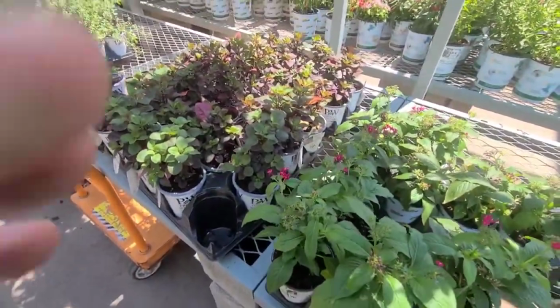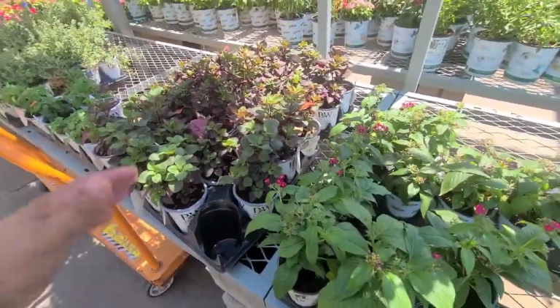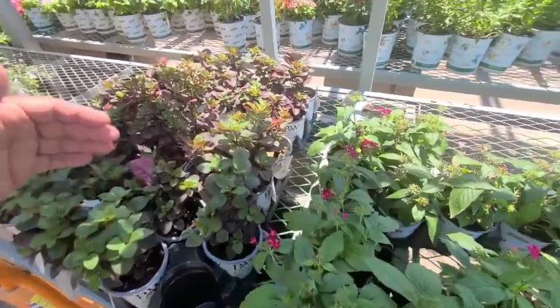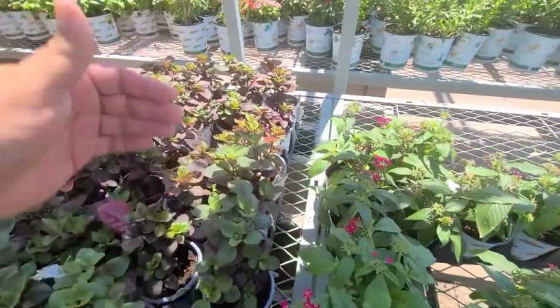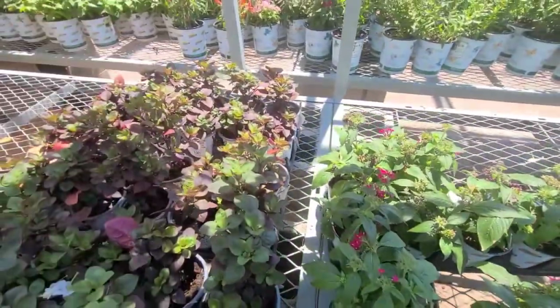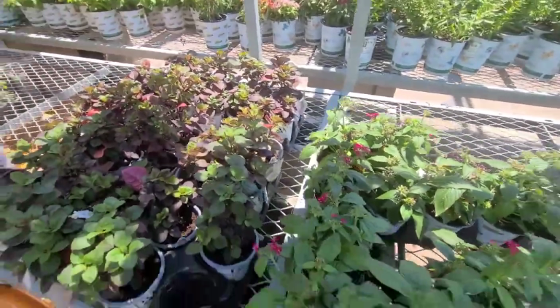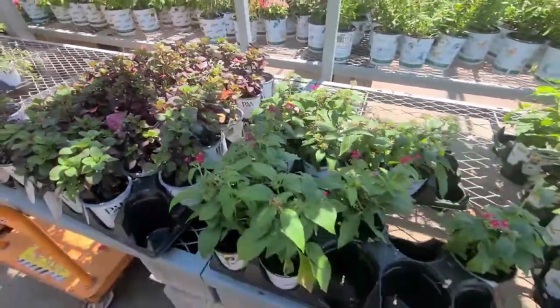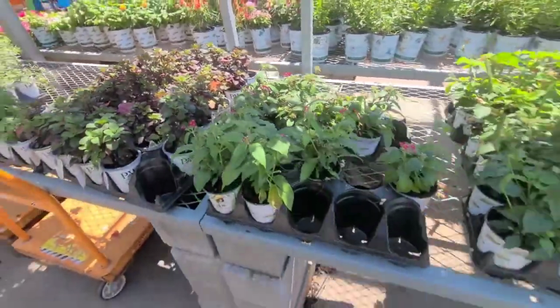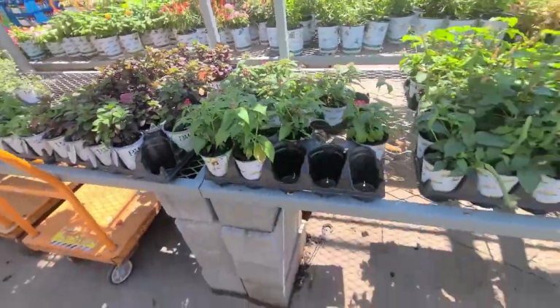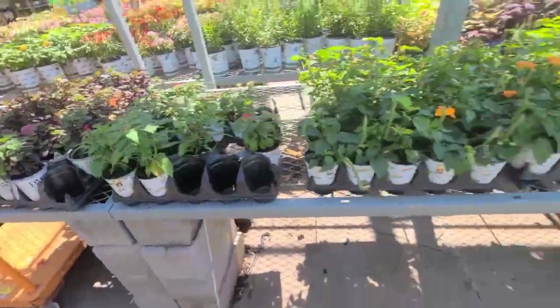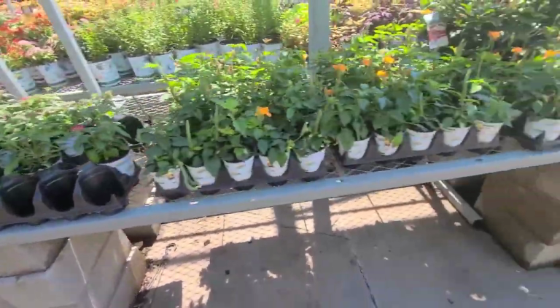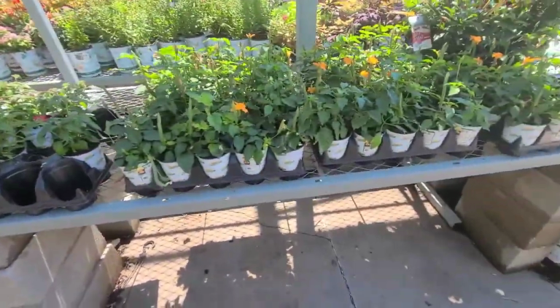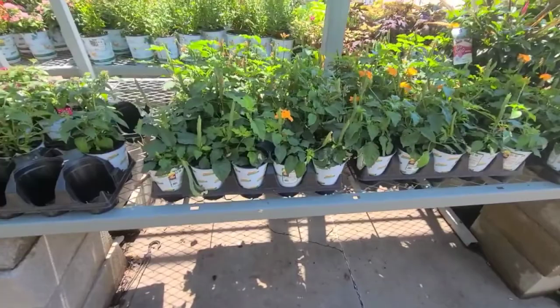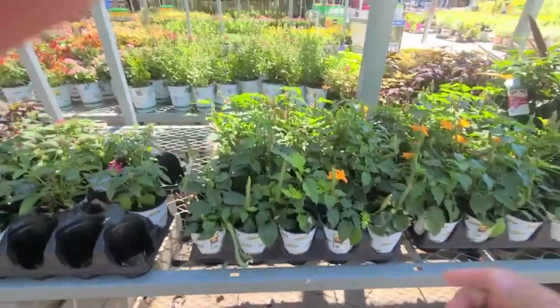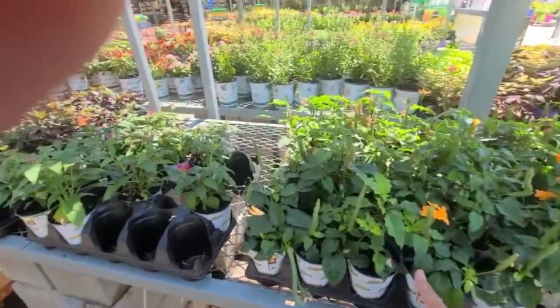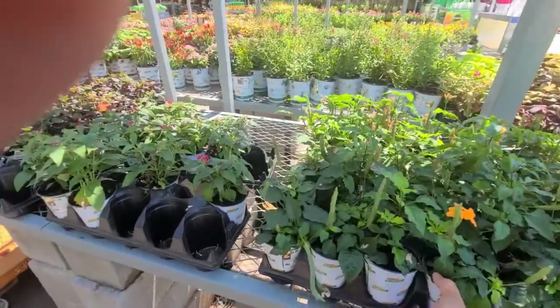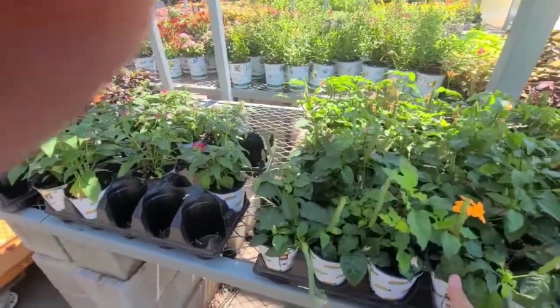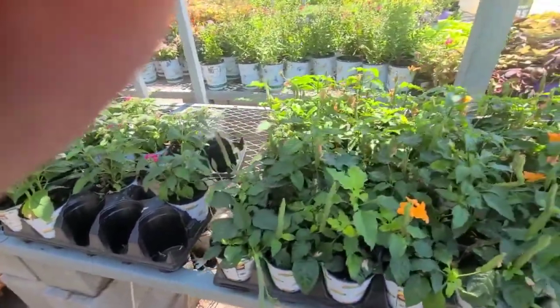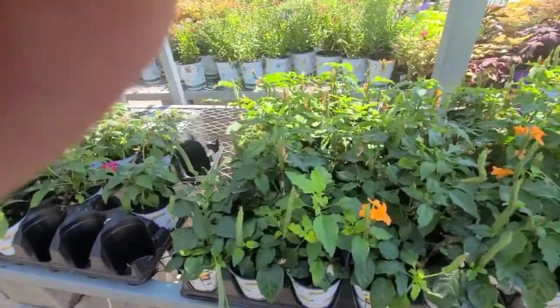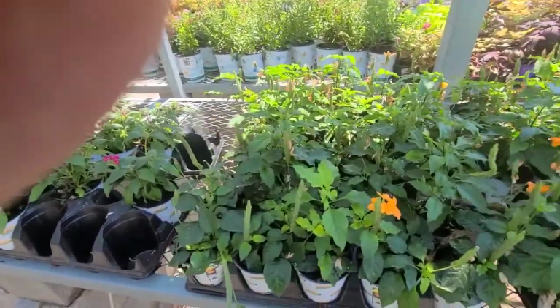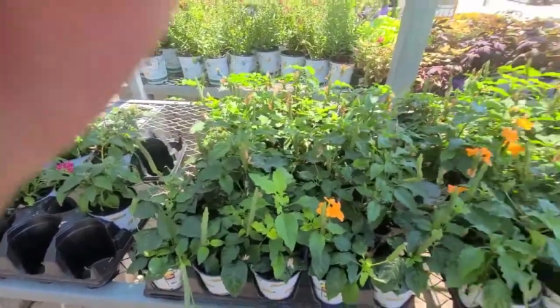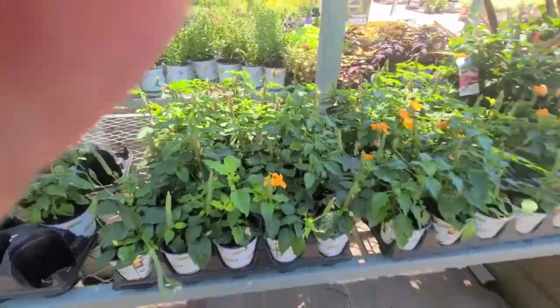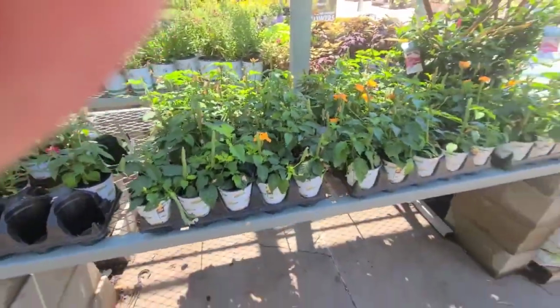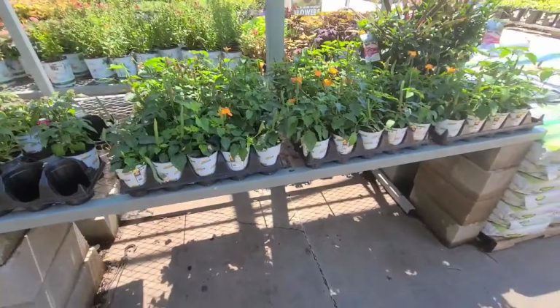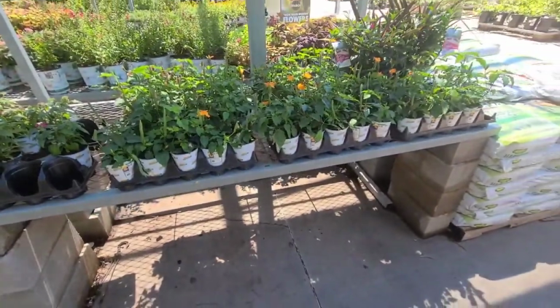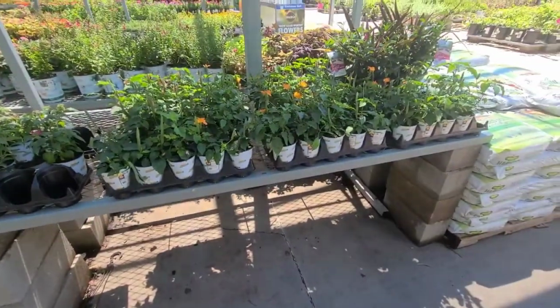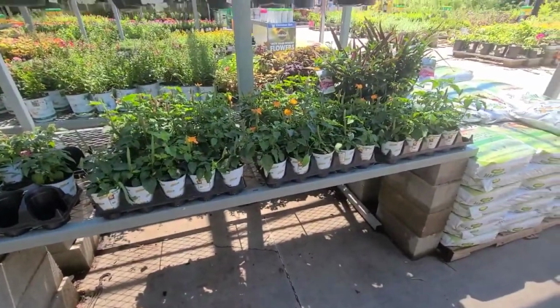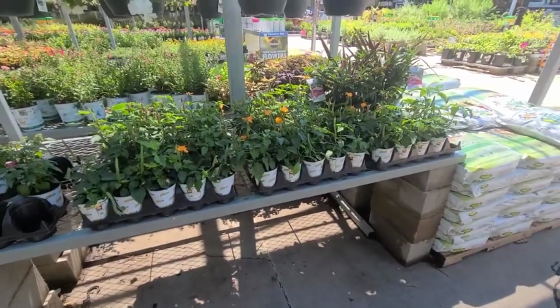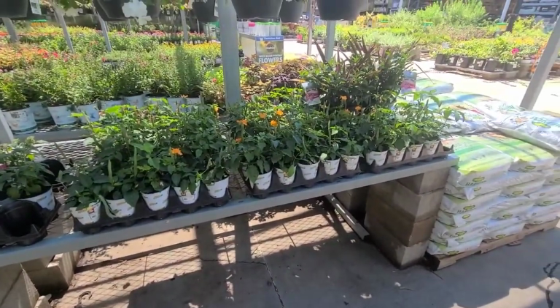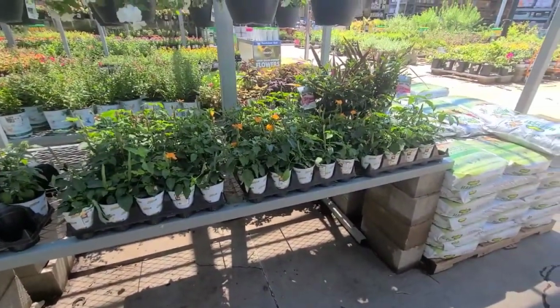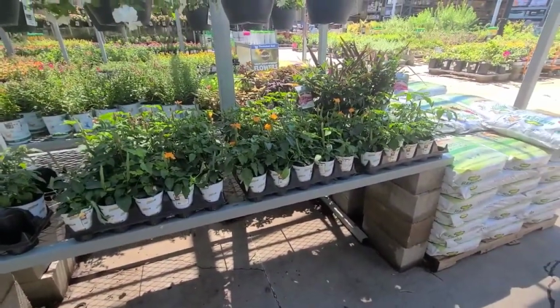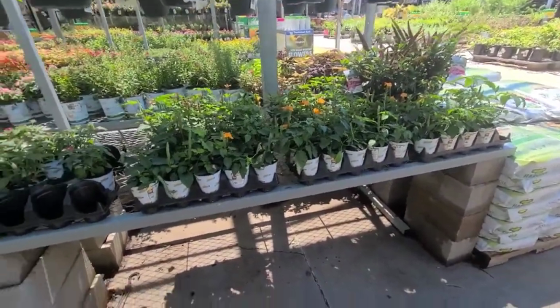As we get further down the table, you're going to notice that we only have two to three flats of each type of product in a row. And it doesn't look any less full than it does in the springtime, just because of the way it's spaced out. It's nice and organized — everything's pulled to the edge and the brands are showing.